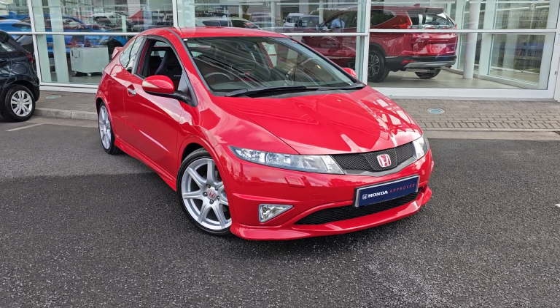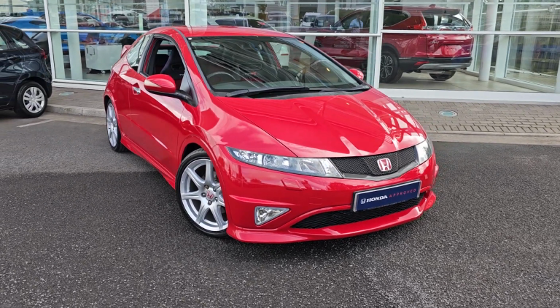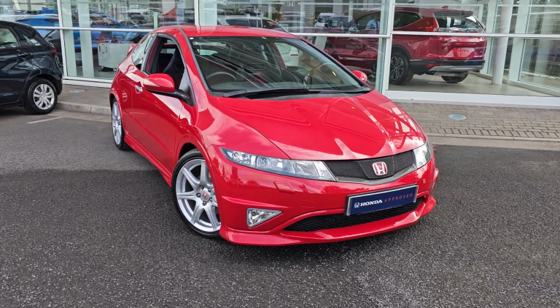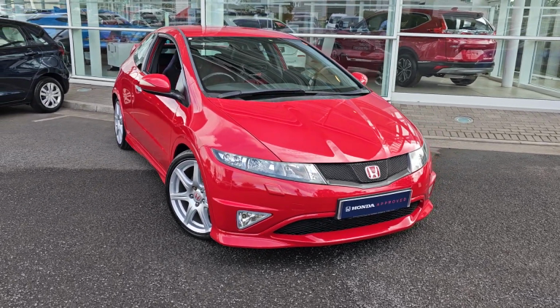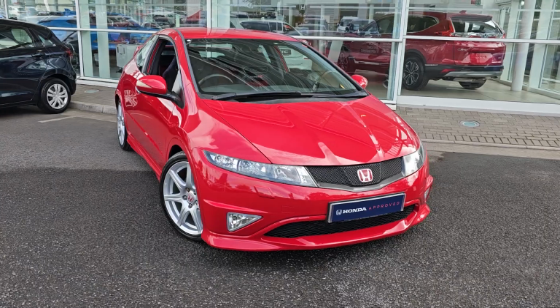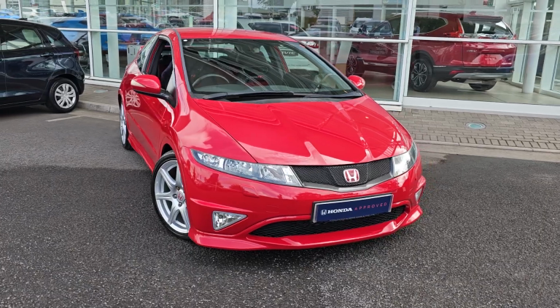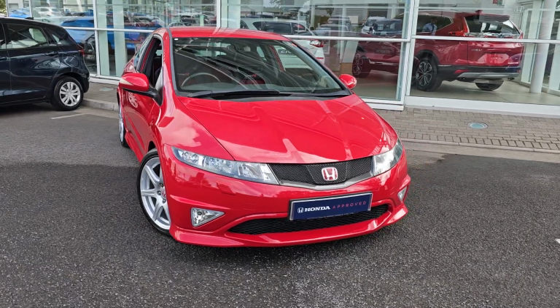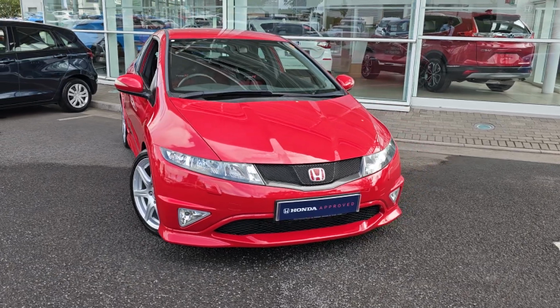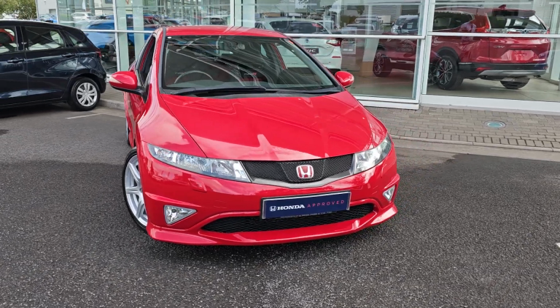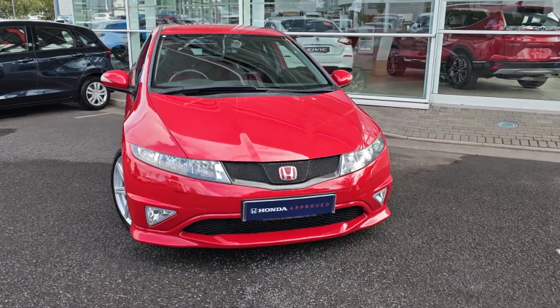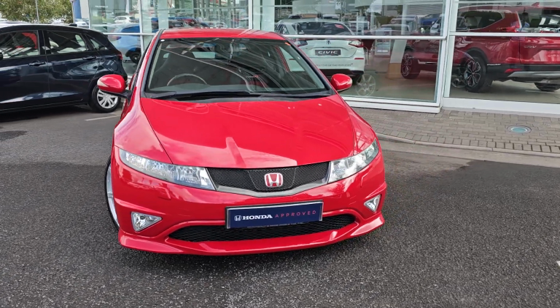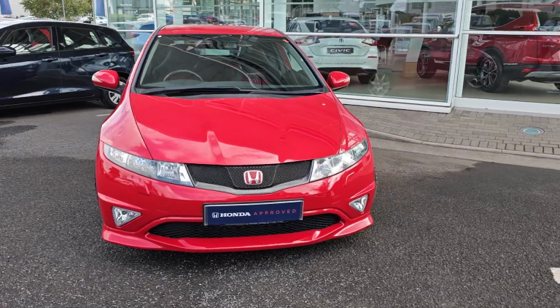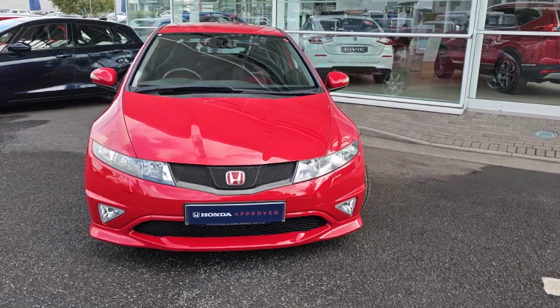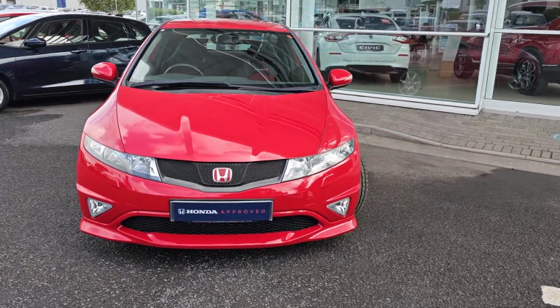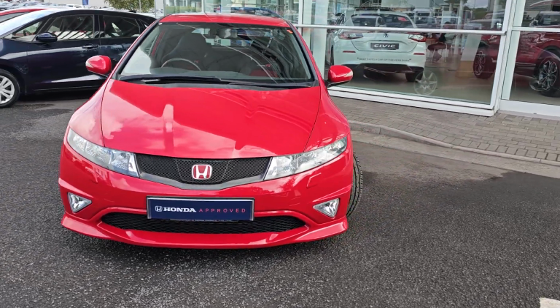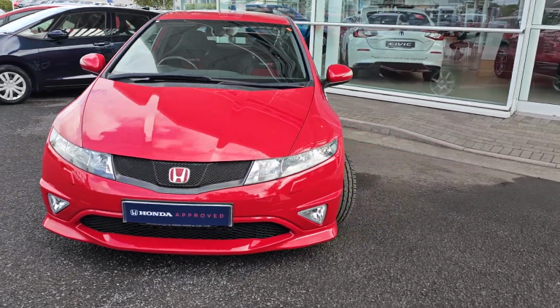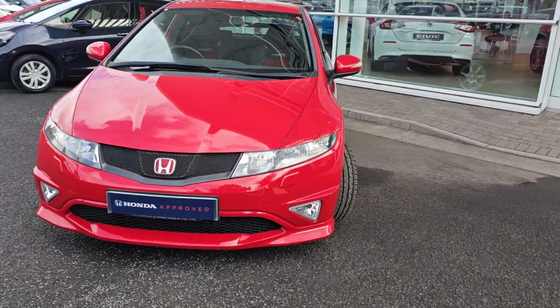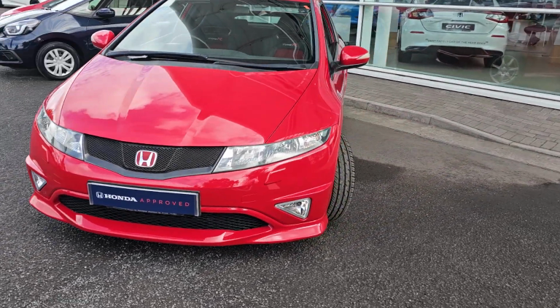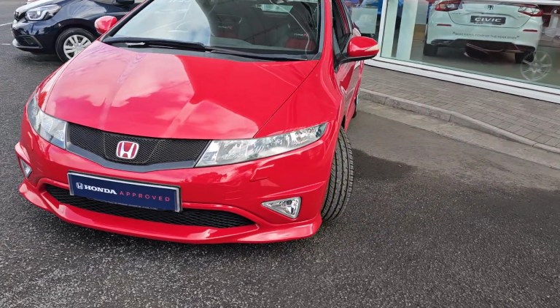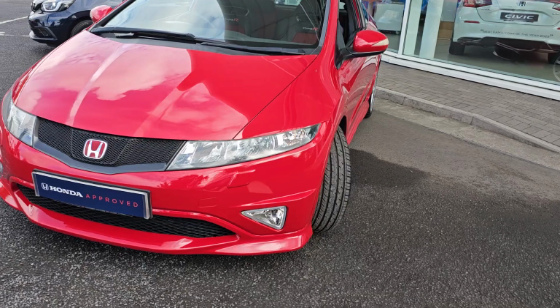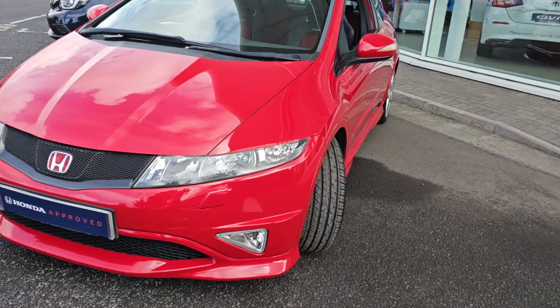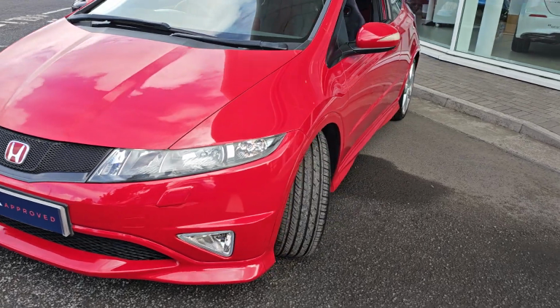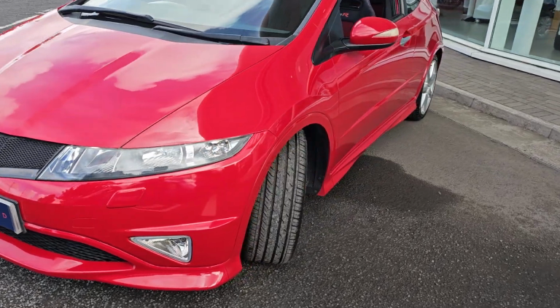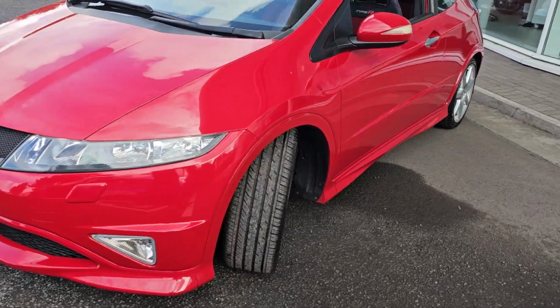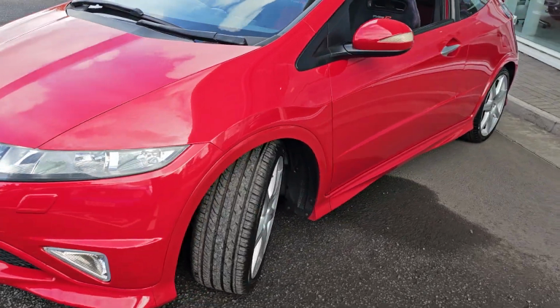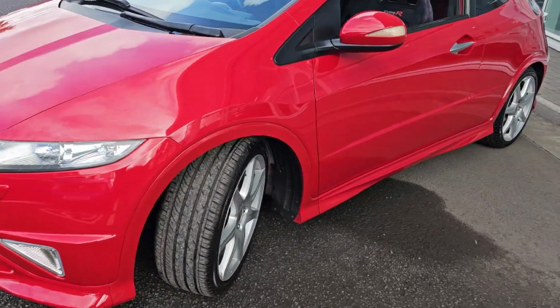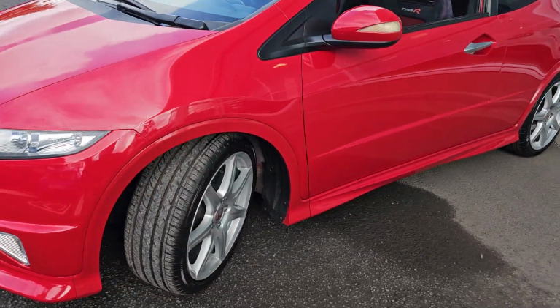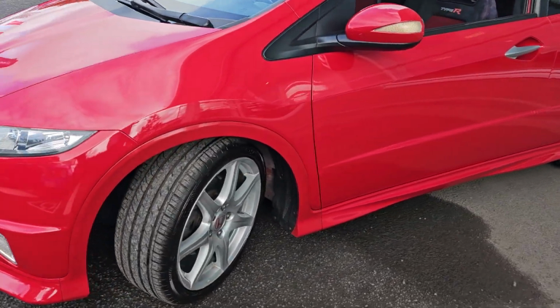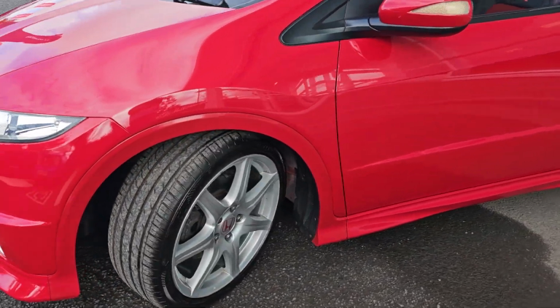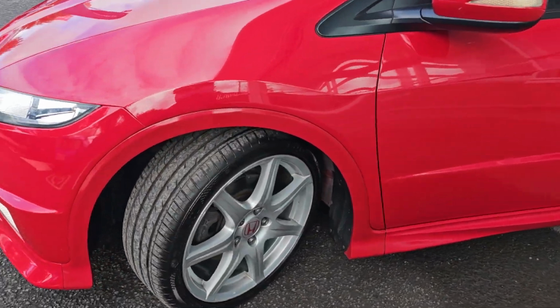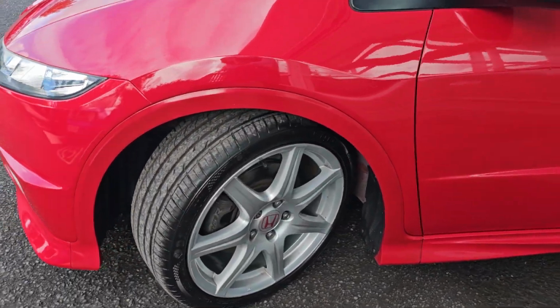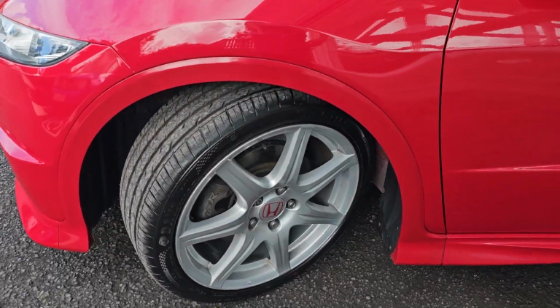As you probably know, these Civic Type R's come with a naturally aspirated 2 litre engine. They also have variable valve timing, which Honda has named VTEC.